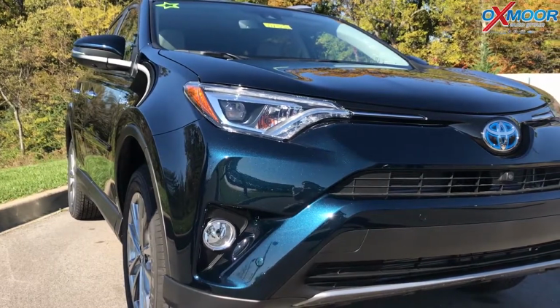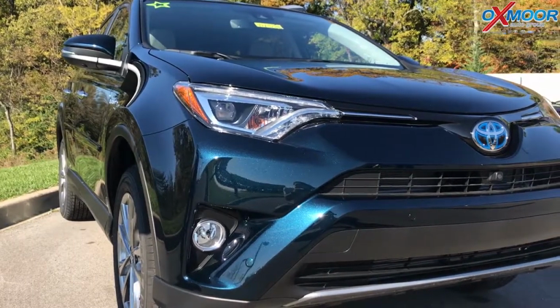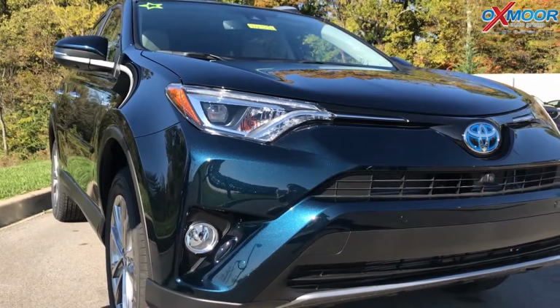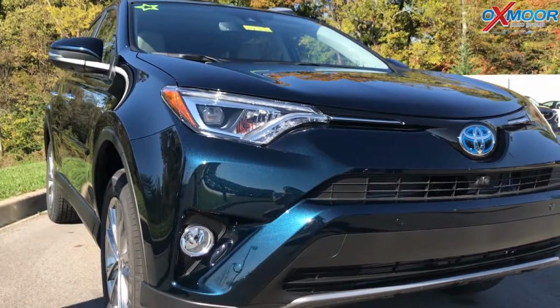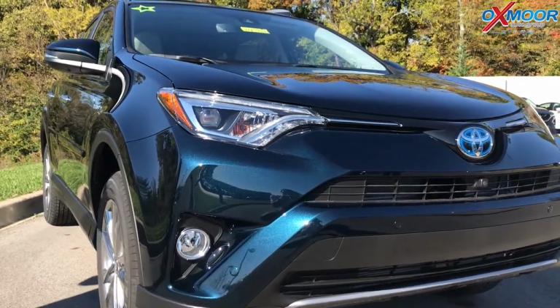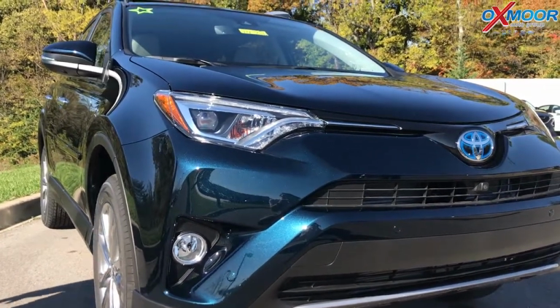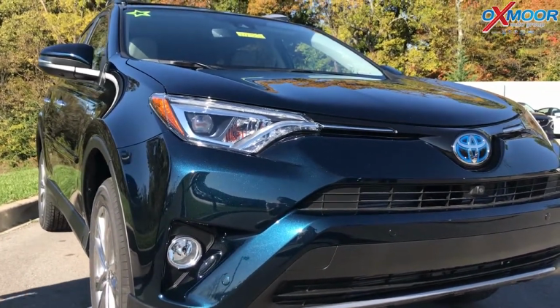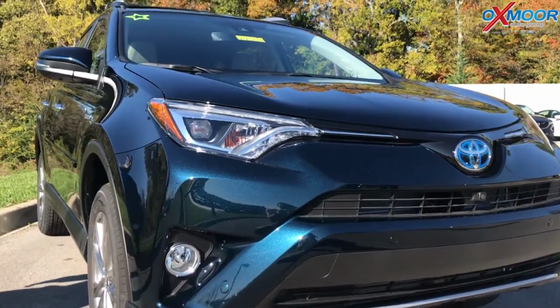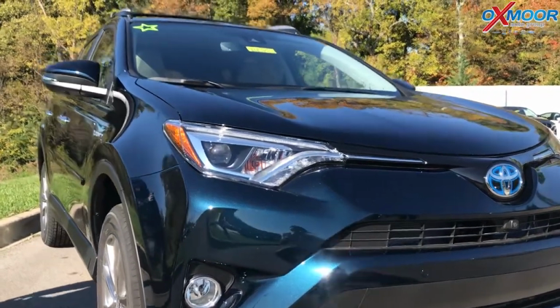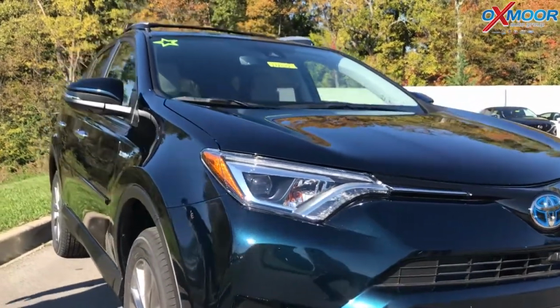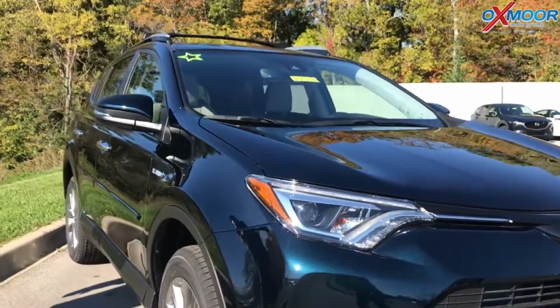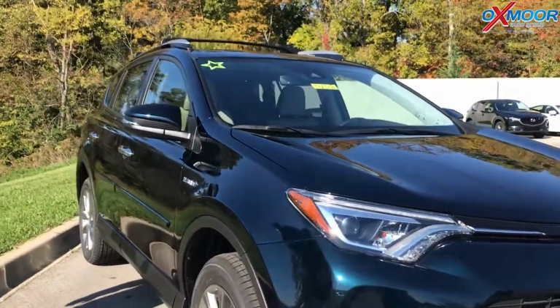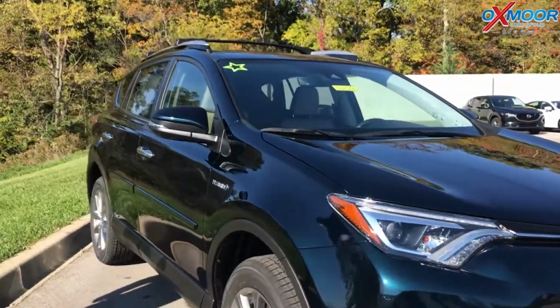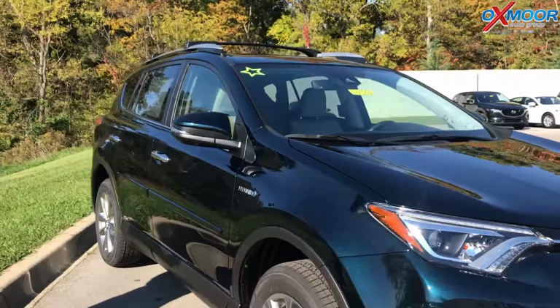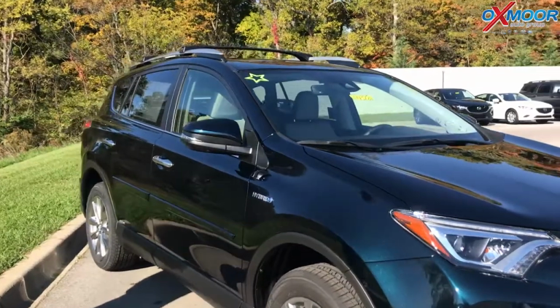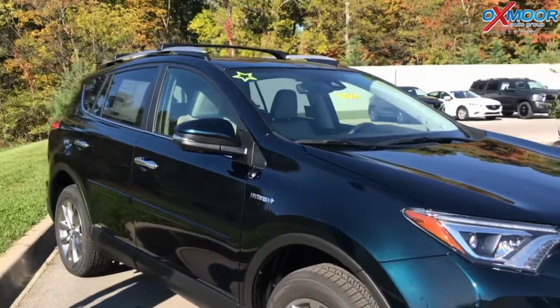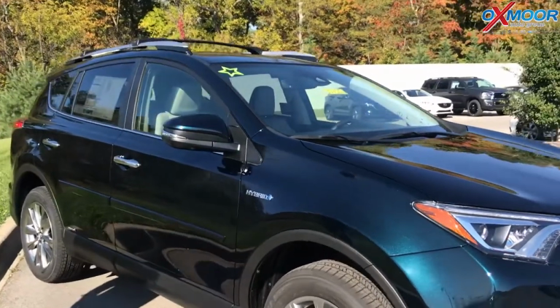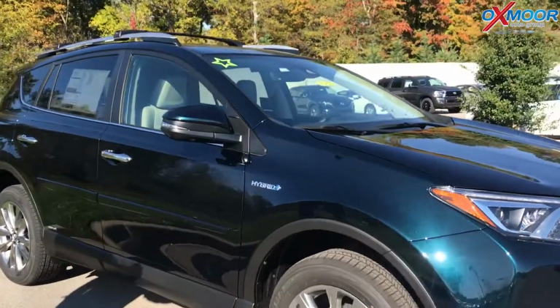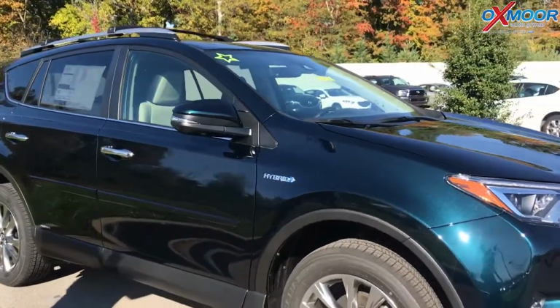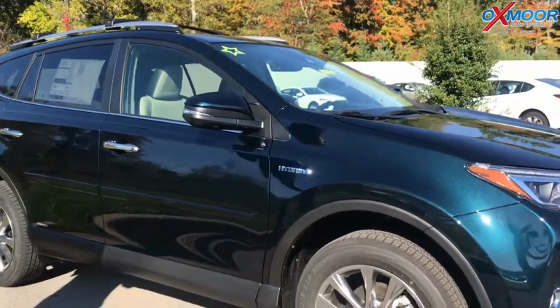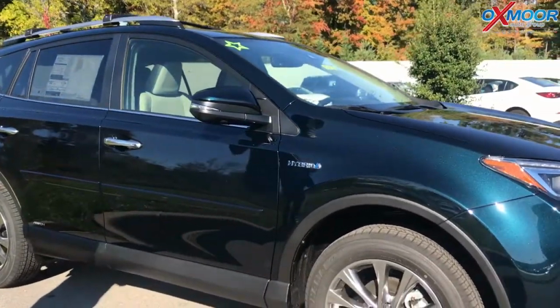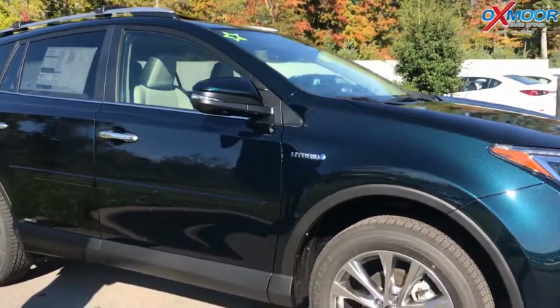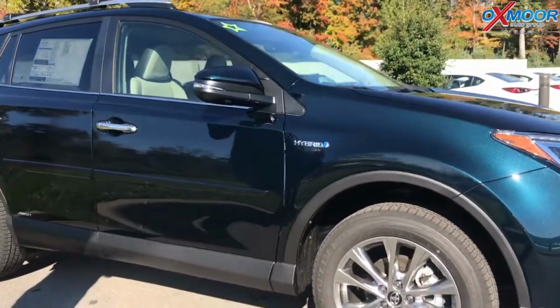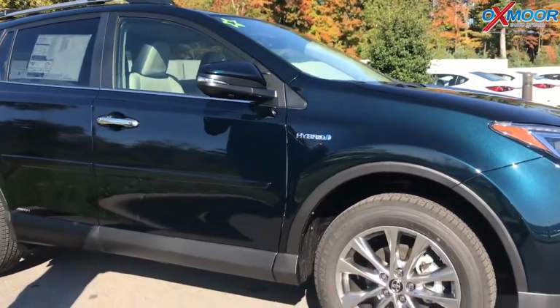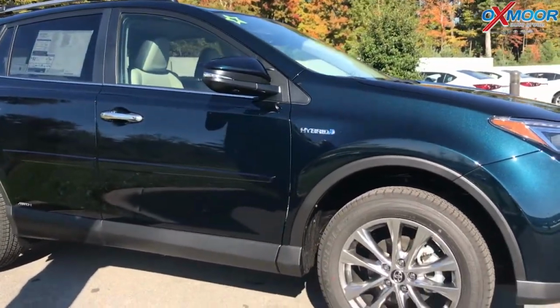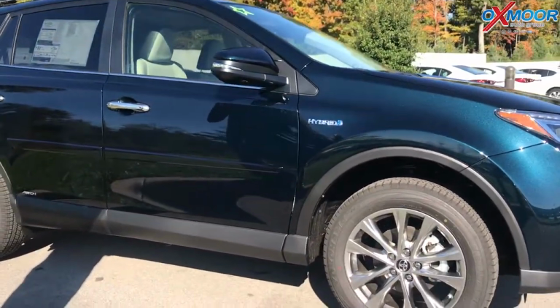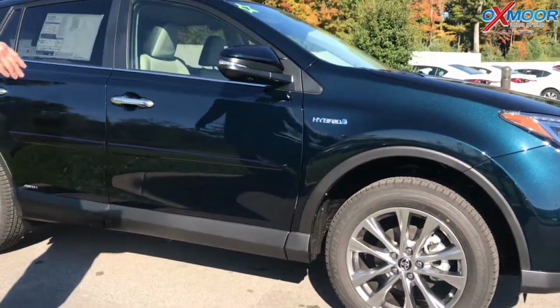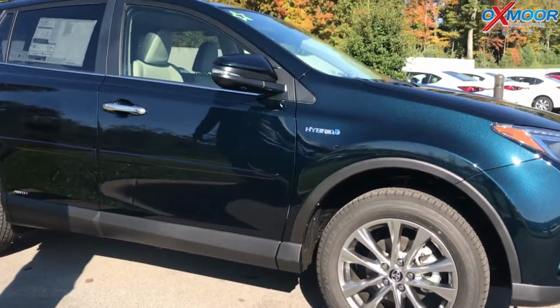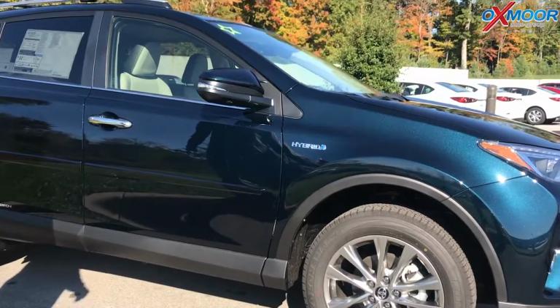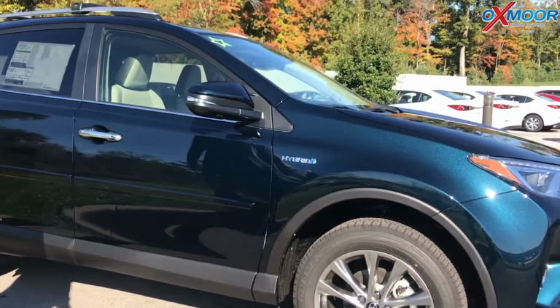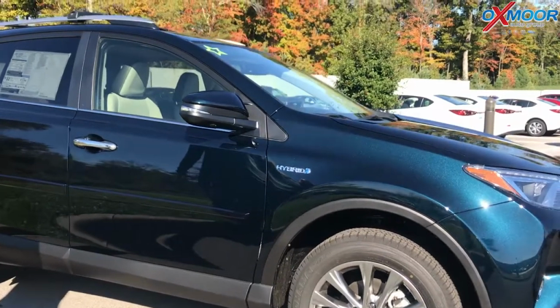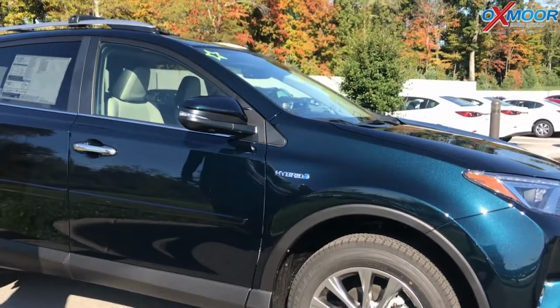And if you look at it, this color is beautiful on it too. It's got big 18-inch wheels. This is the Galactic Aqua, so it's that really pretty blue-green color.